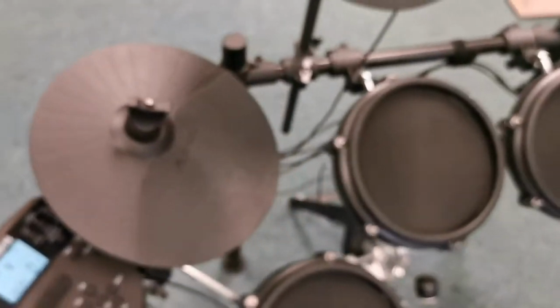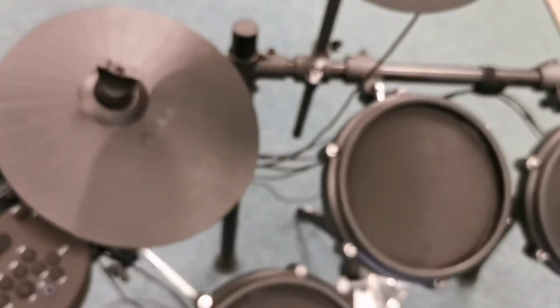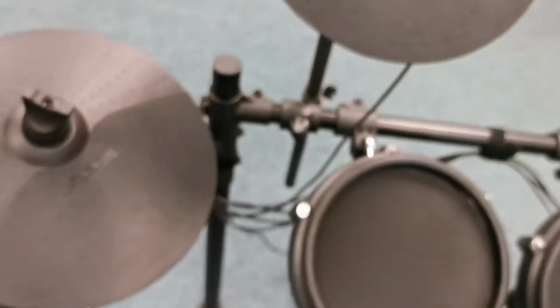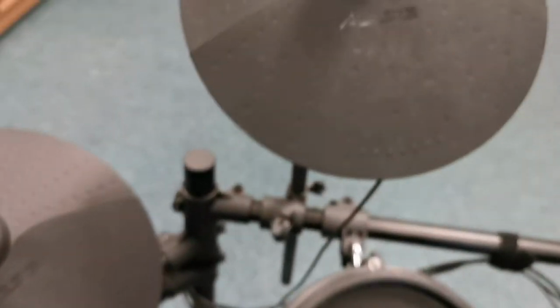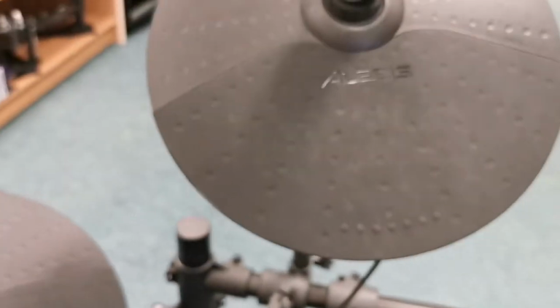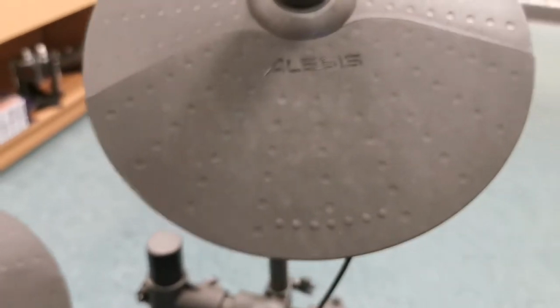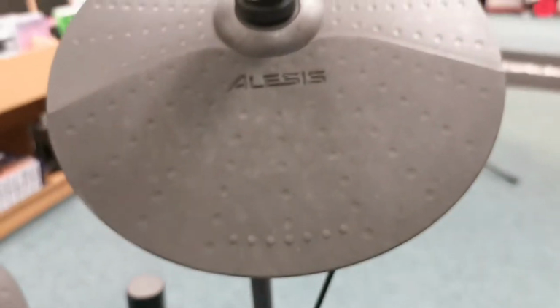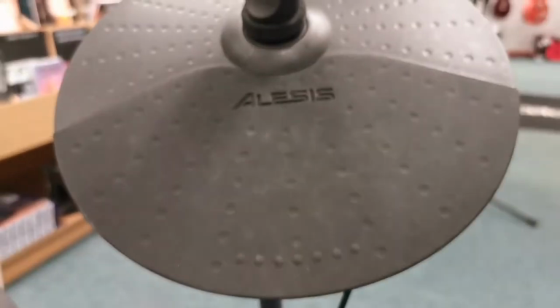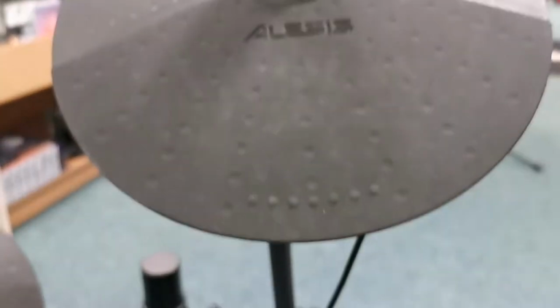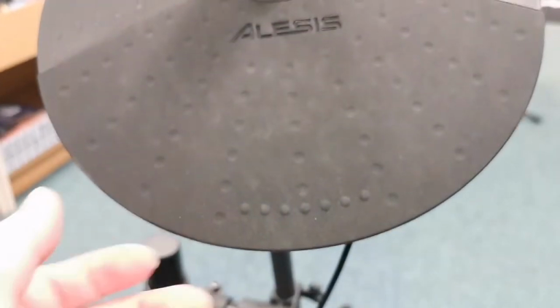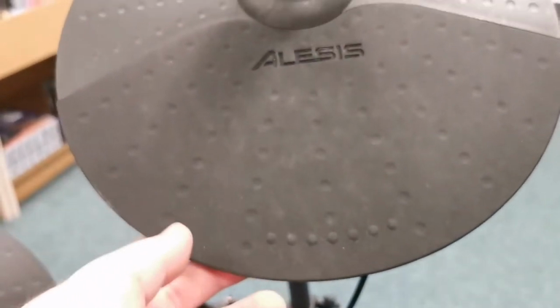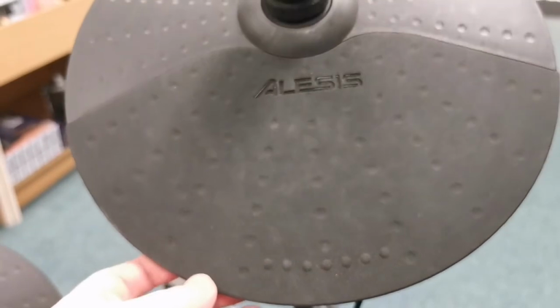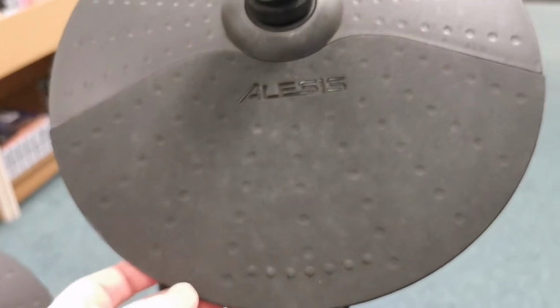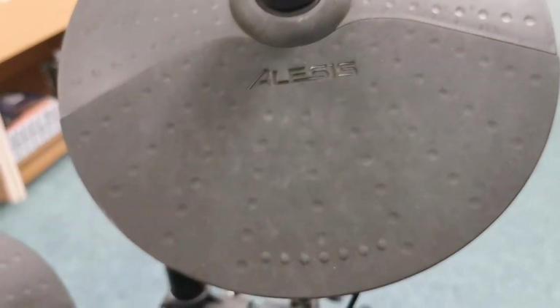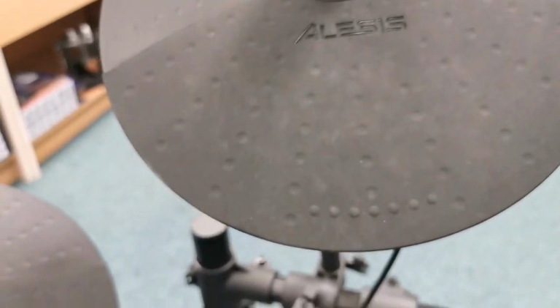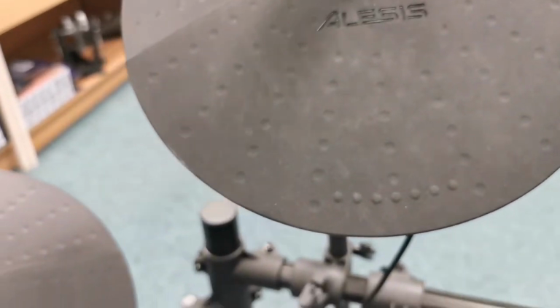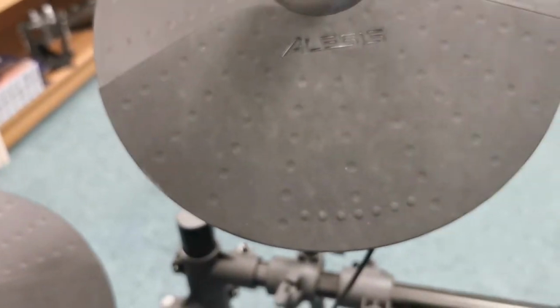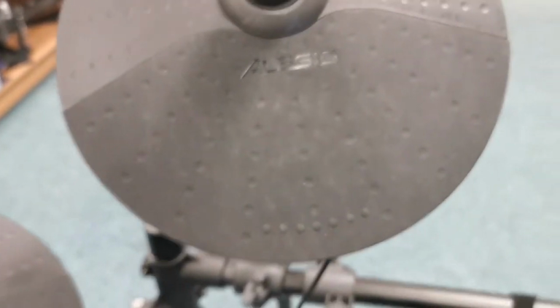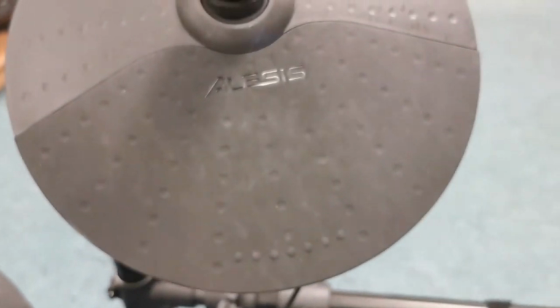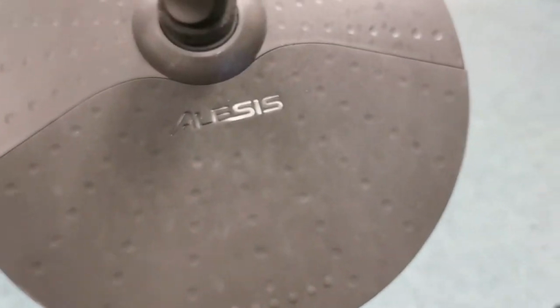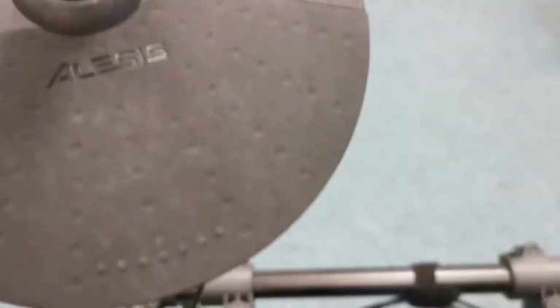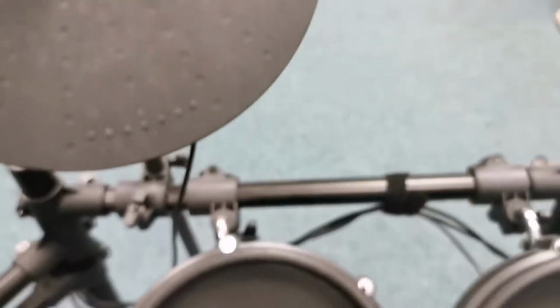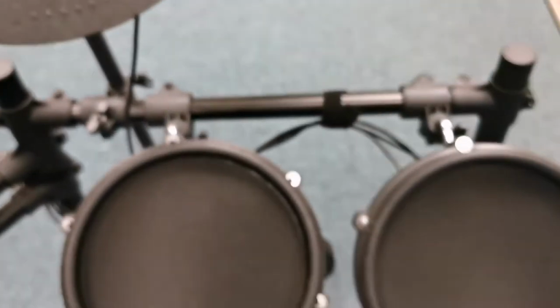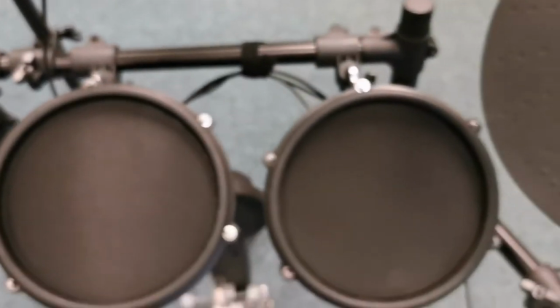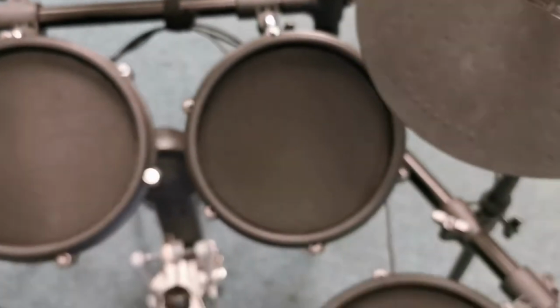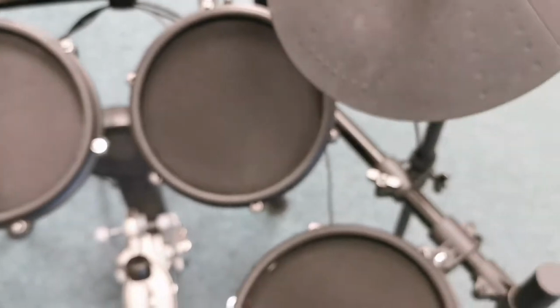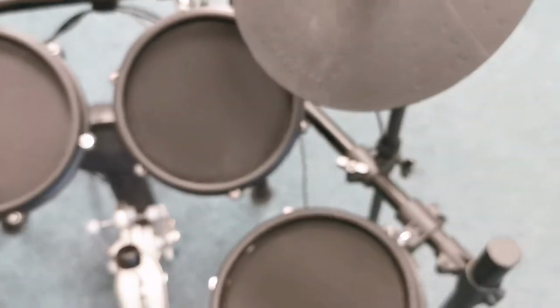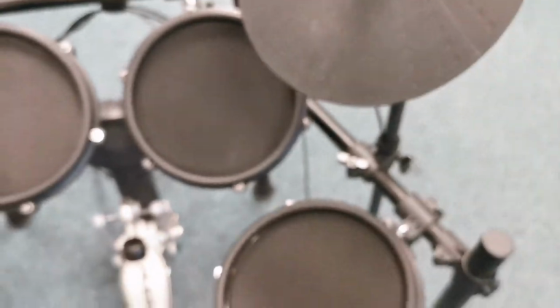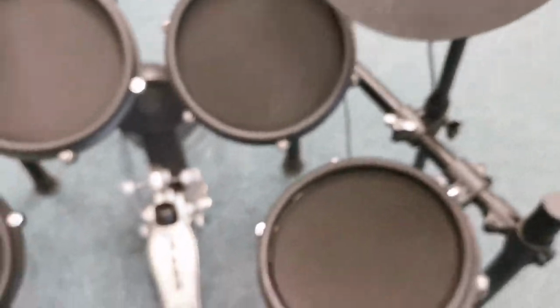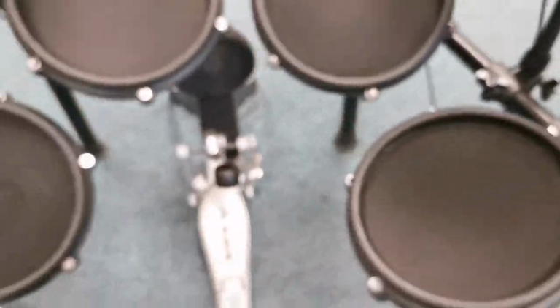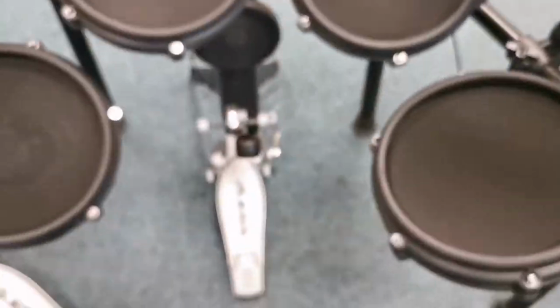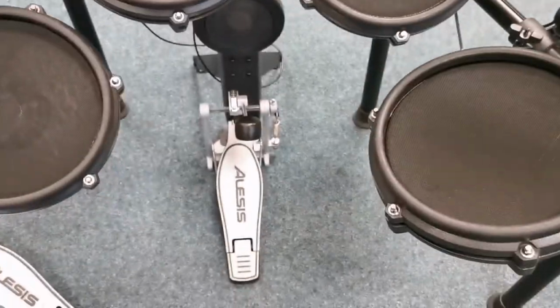Just quickly show you the rest of it. Again, a couple of little marks on the cymbals, but again it doesn't affect the playability at all. It's just from obviously where it's been played by the previous owner.